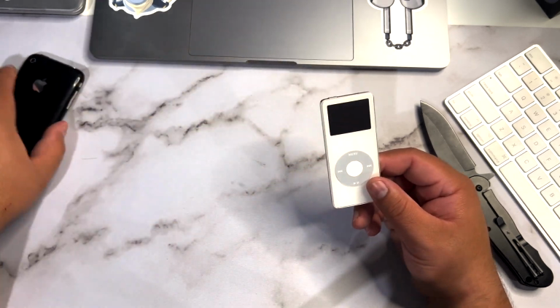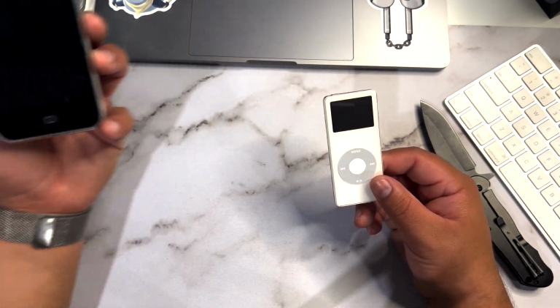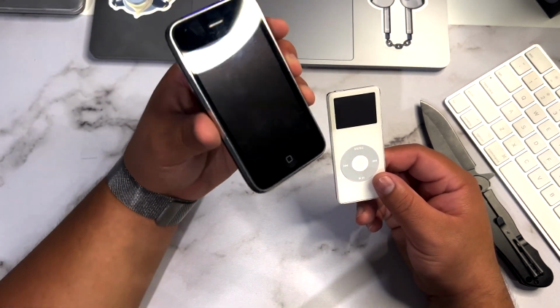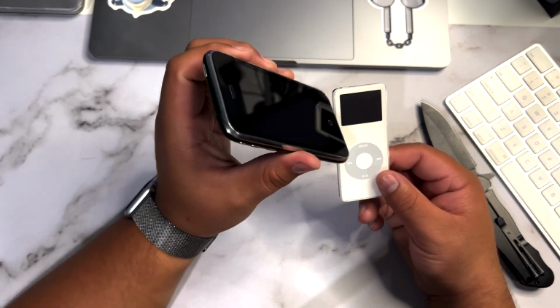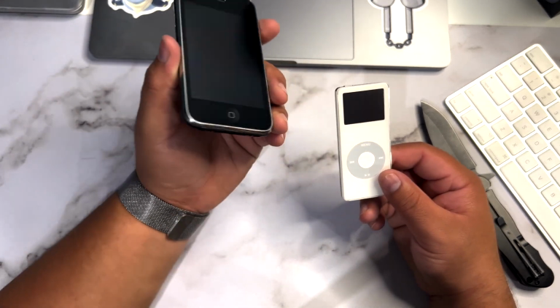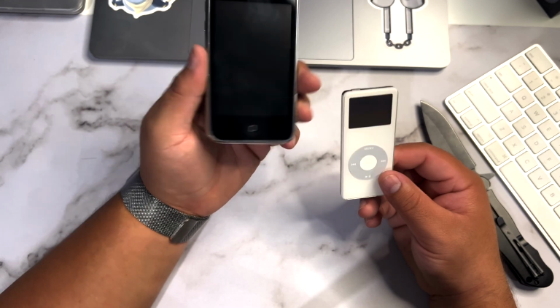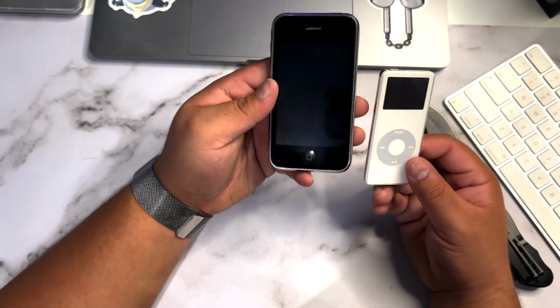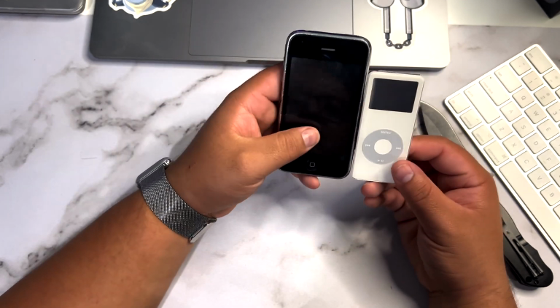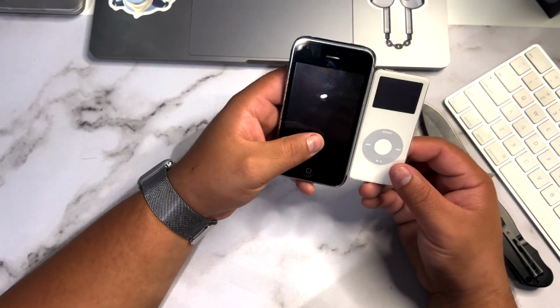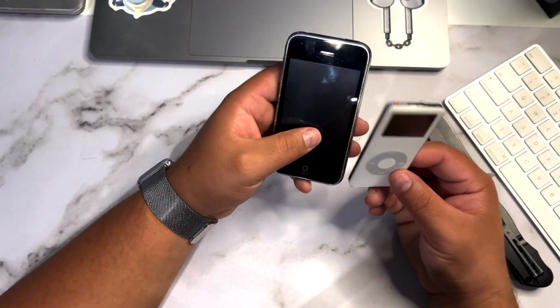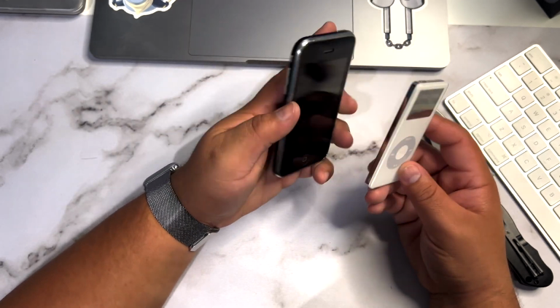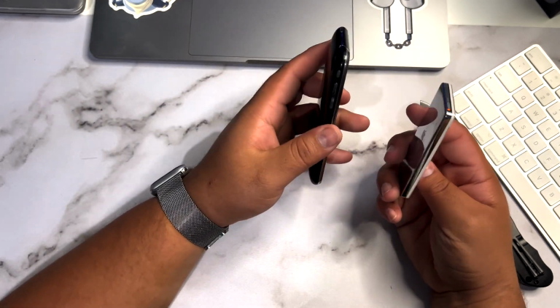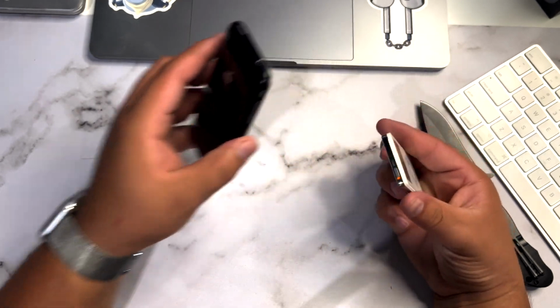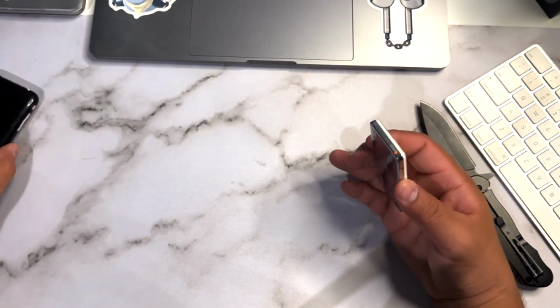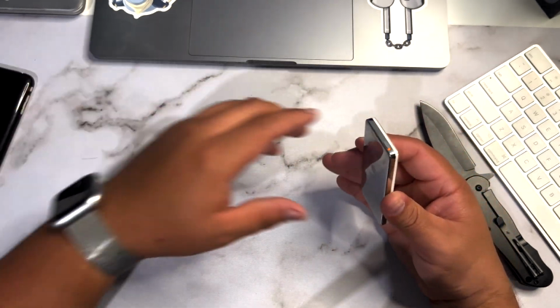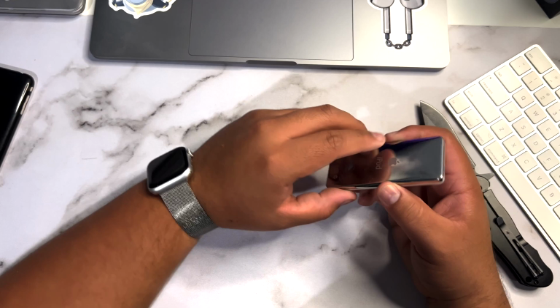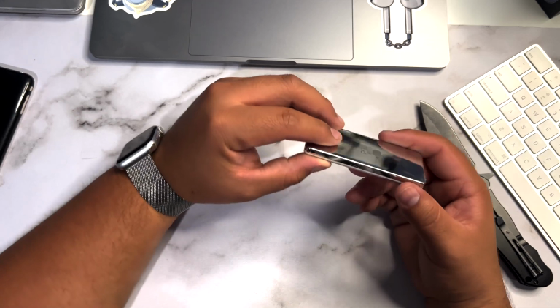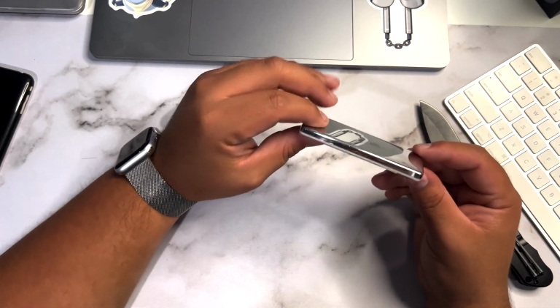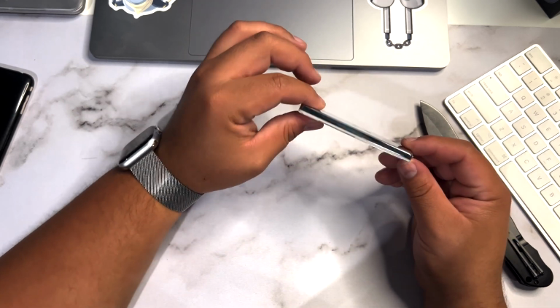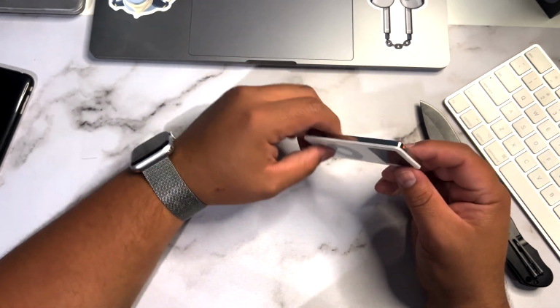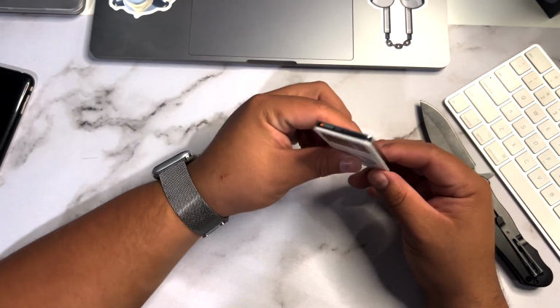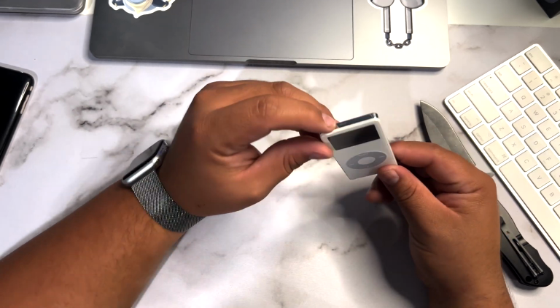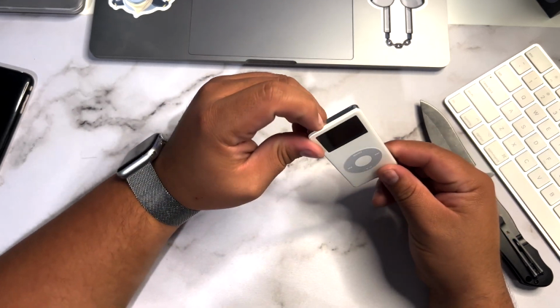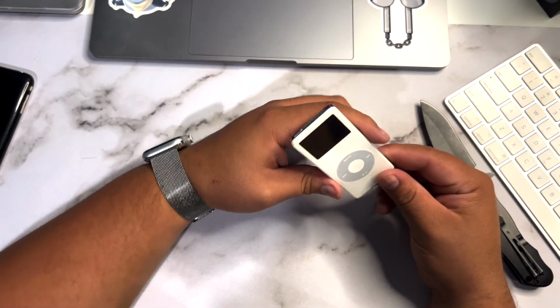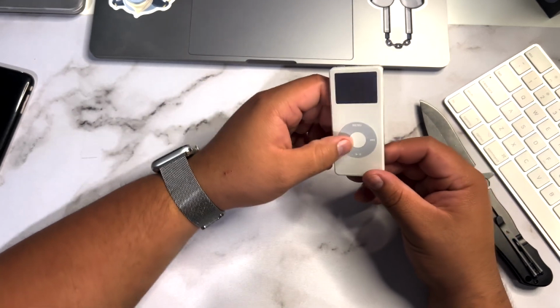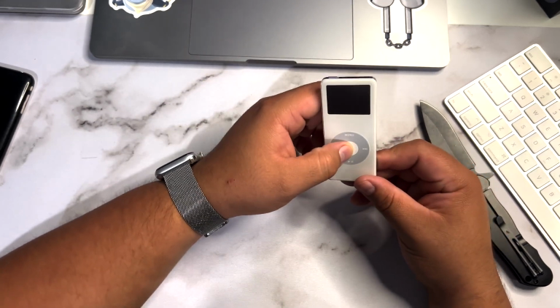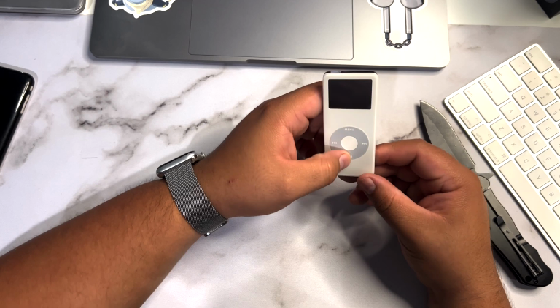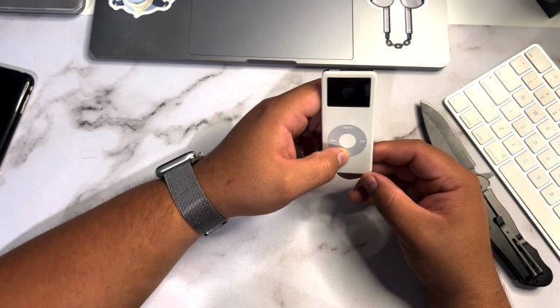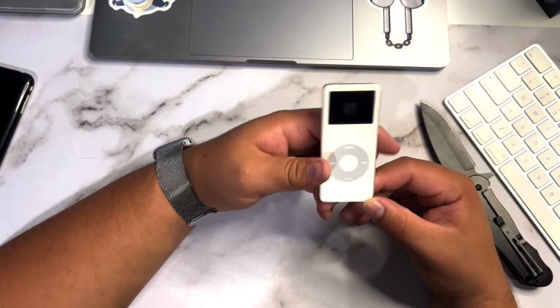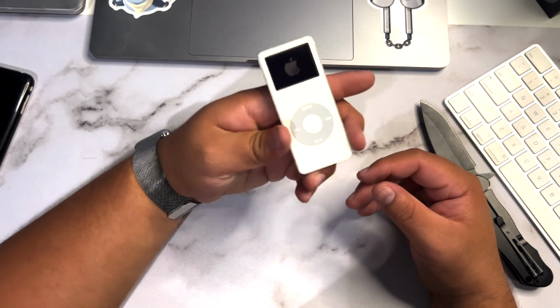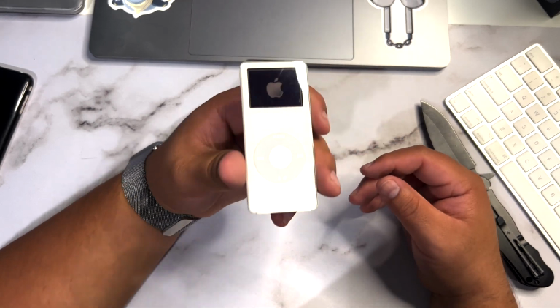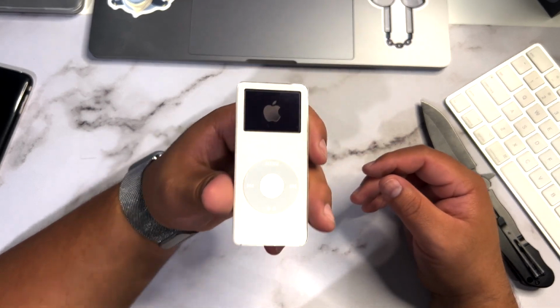Here we have the first generation iPod Nano alongside the iPhone 3GS for comparison. Man, Apple really knew how to make devices back in the day — super thin. Let's see if we can get it to turn on. Oh yes — we have an Apple logo!